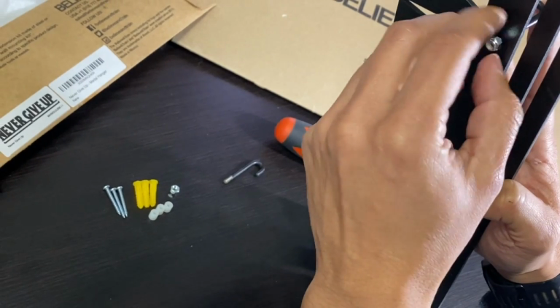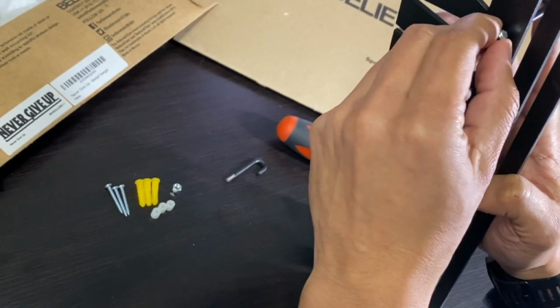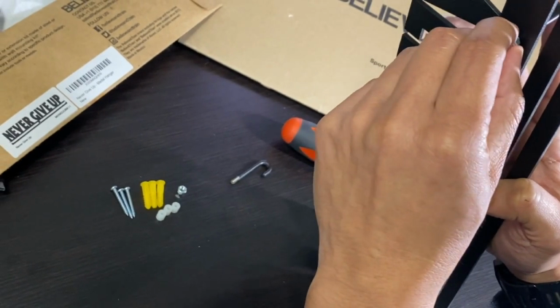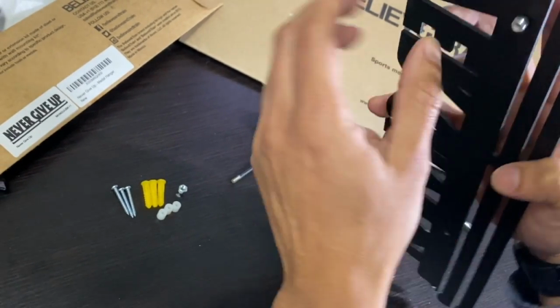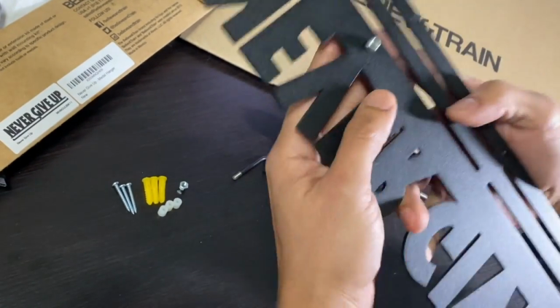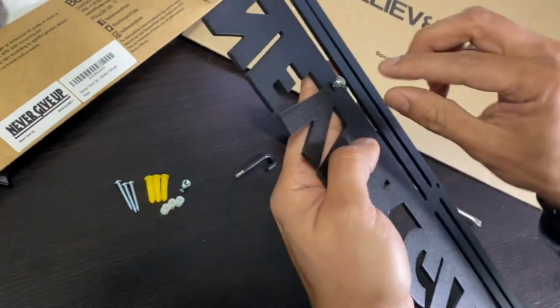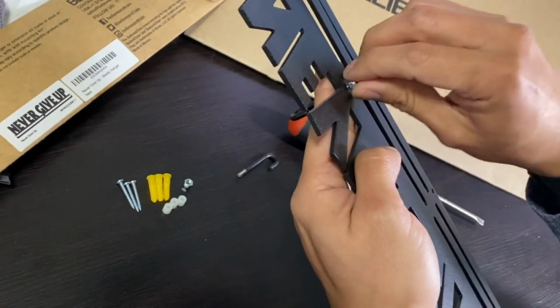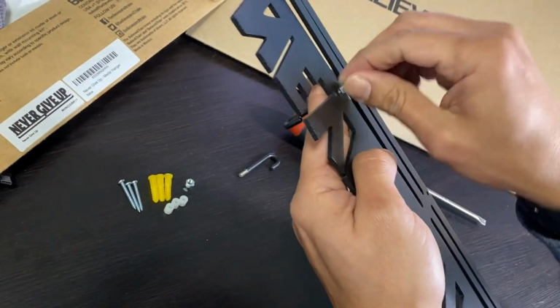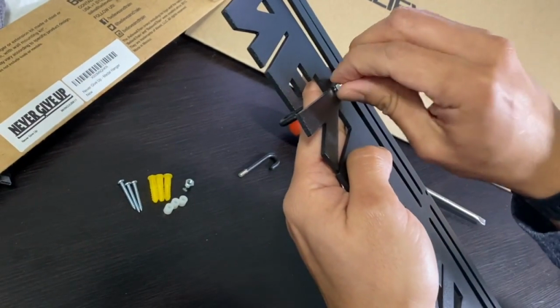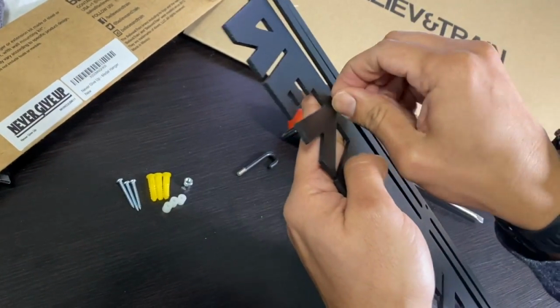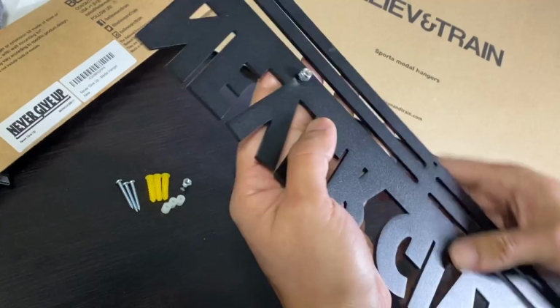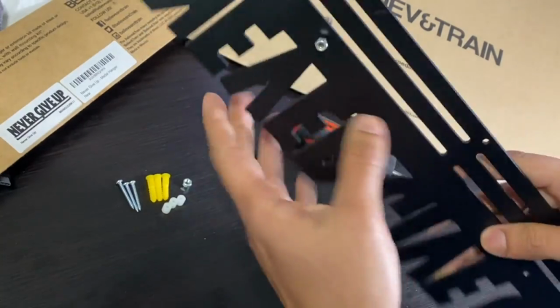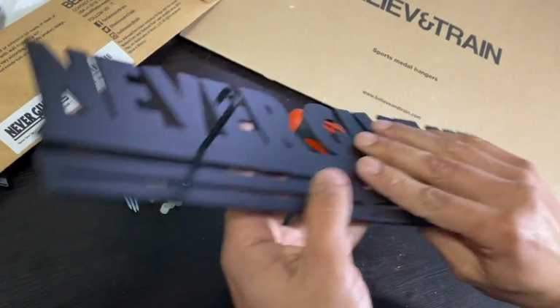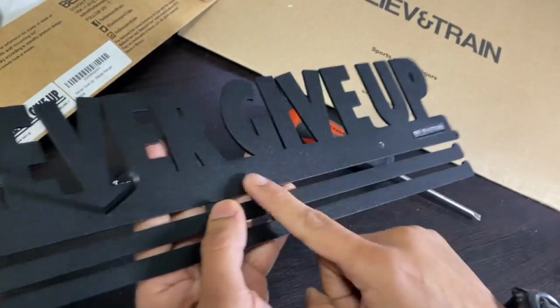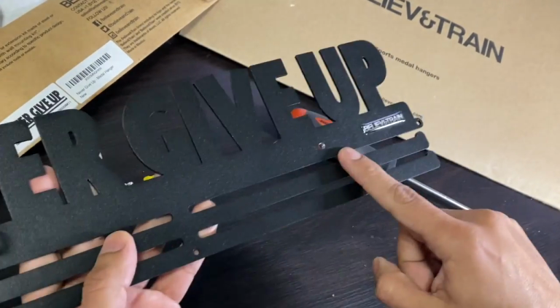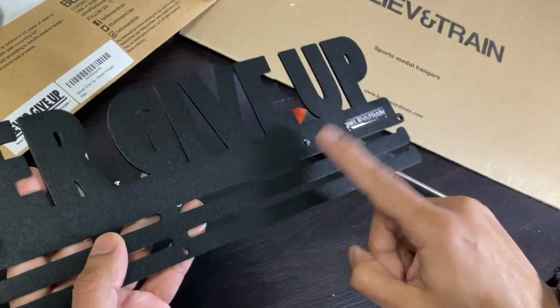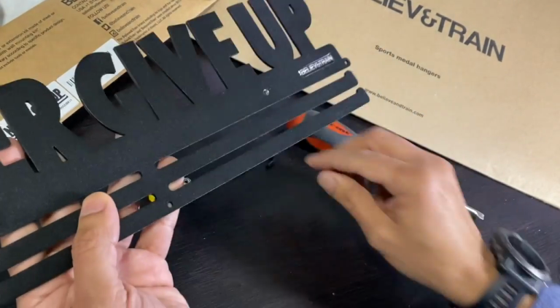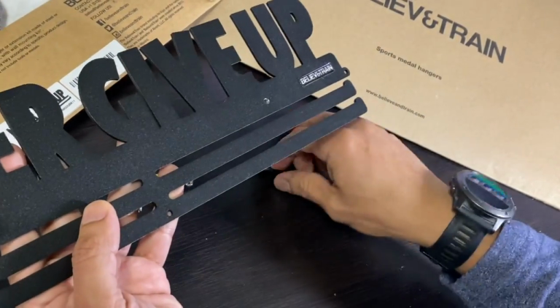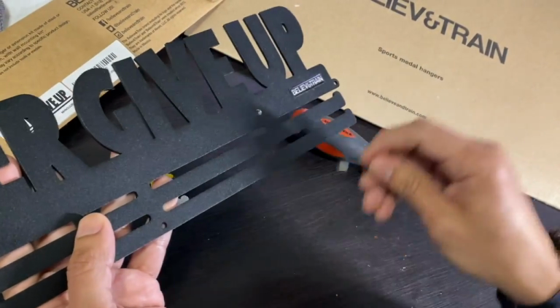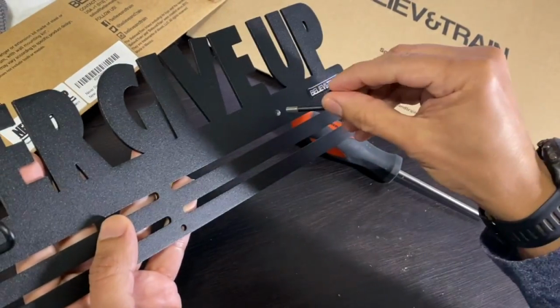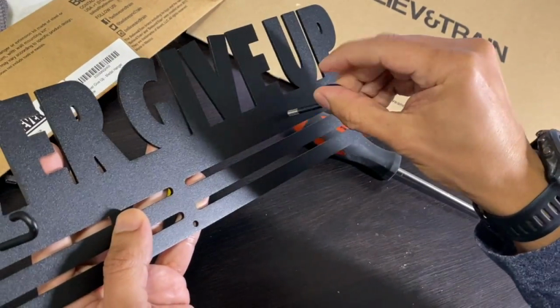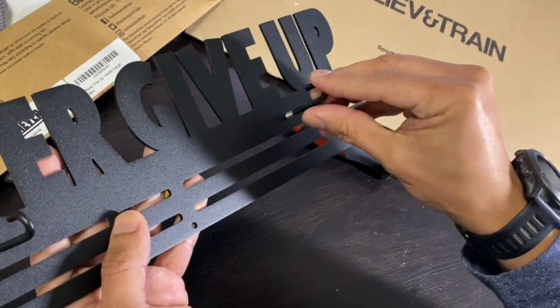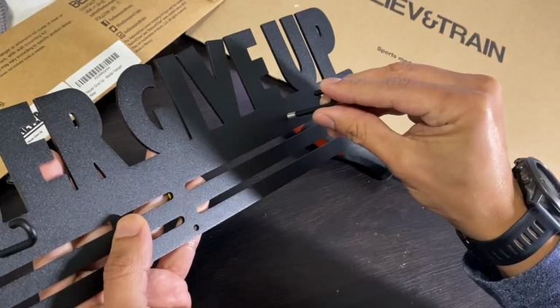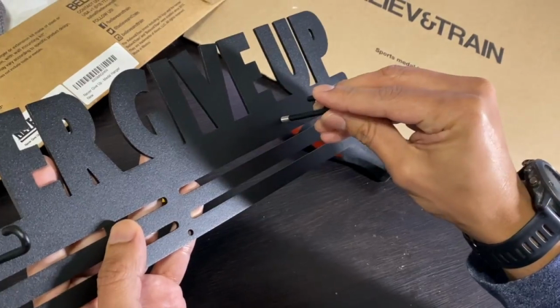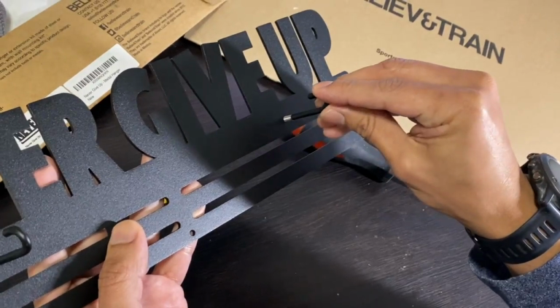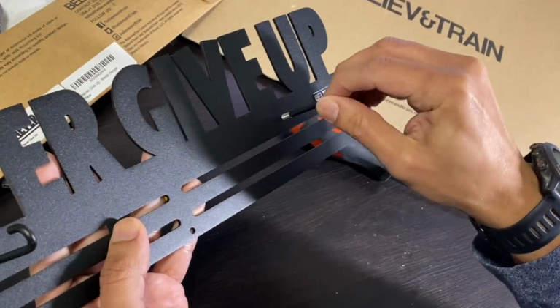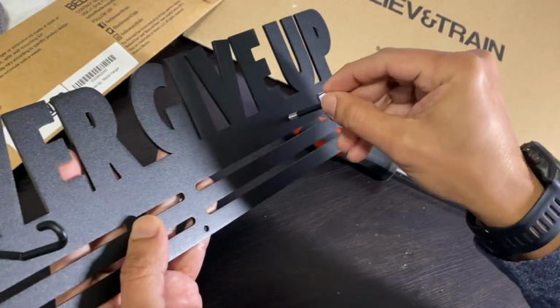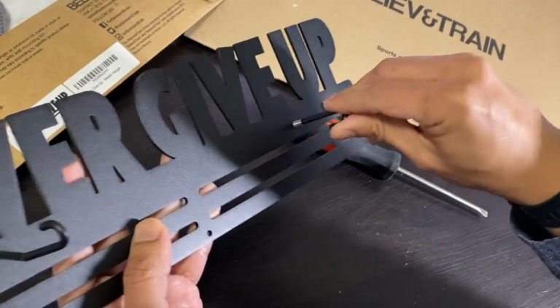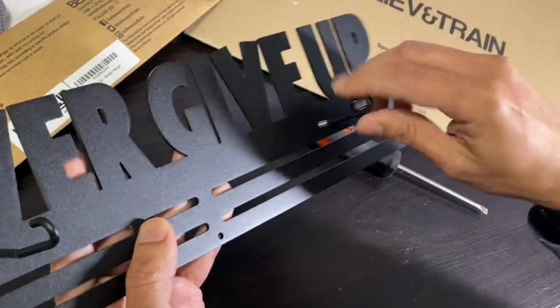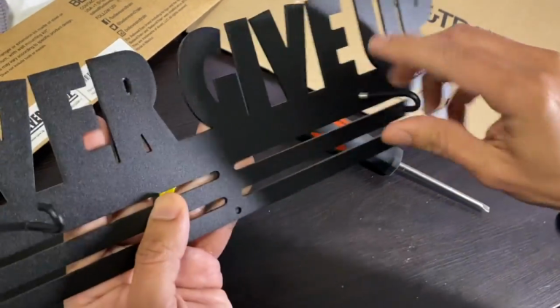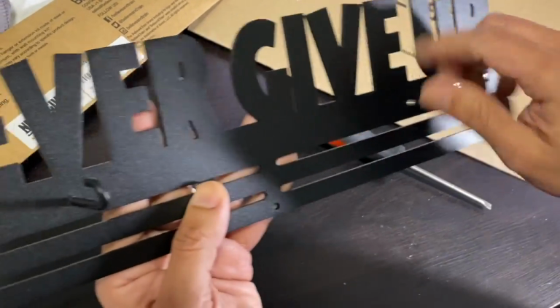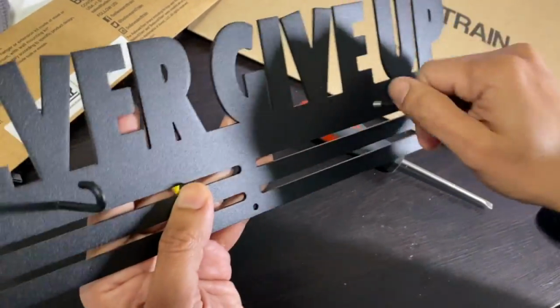You might need some pliers just to tighten it up, and then do the same with the other hook right here. Thank you very much, I hope you enjoy your metal hanger.